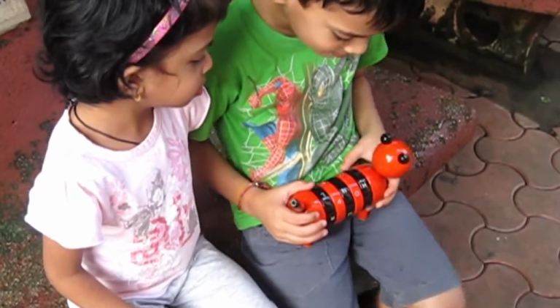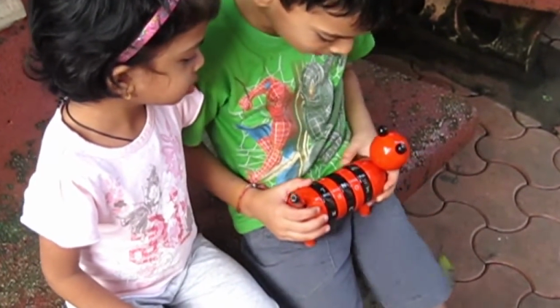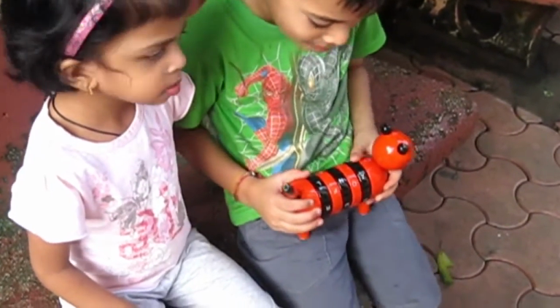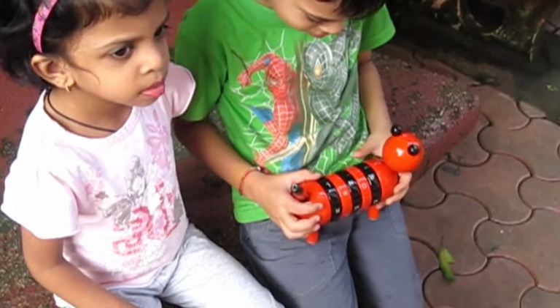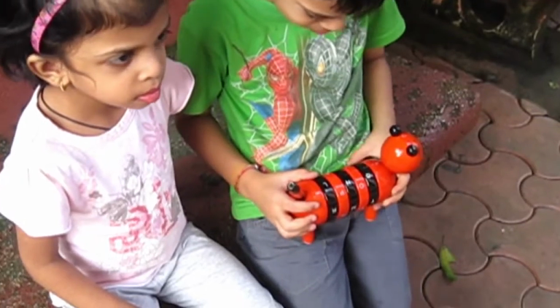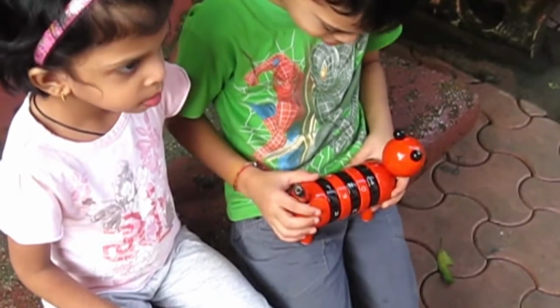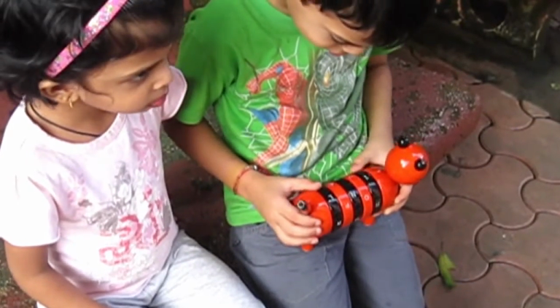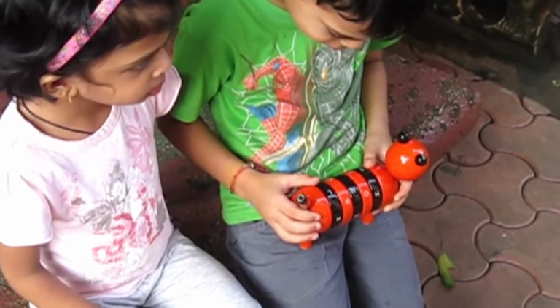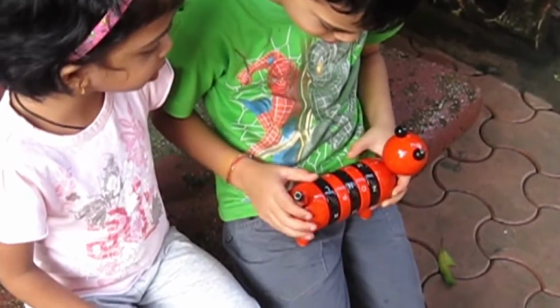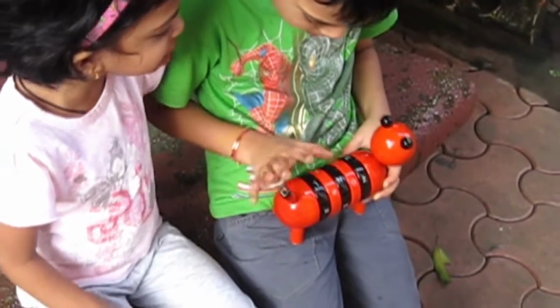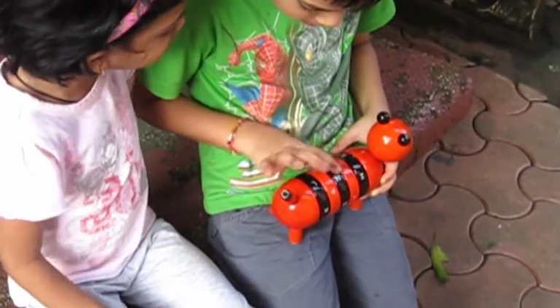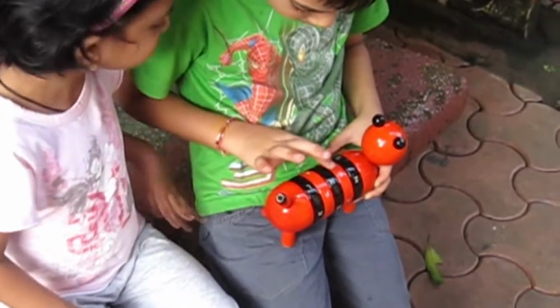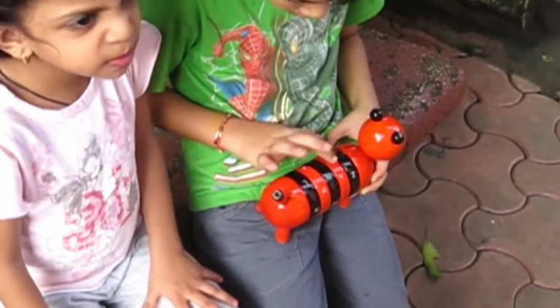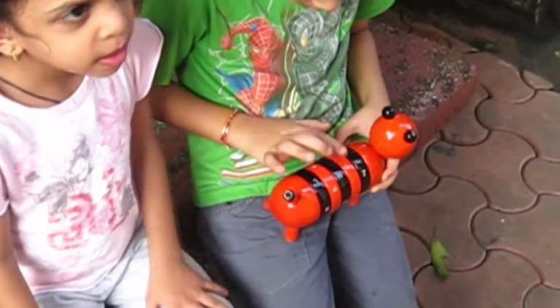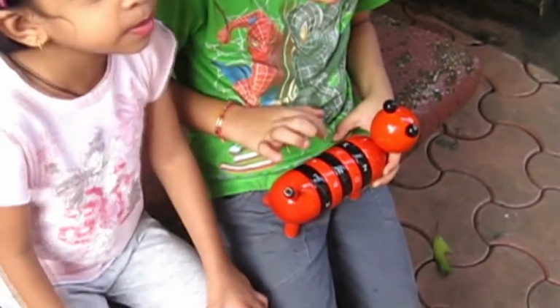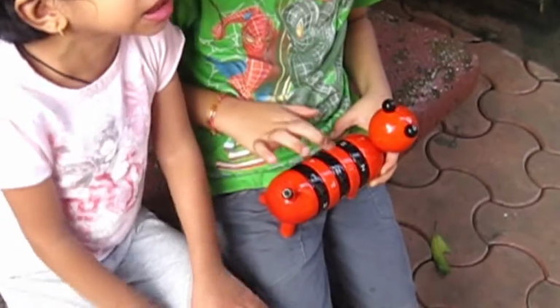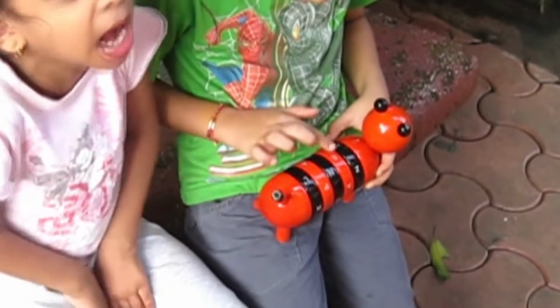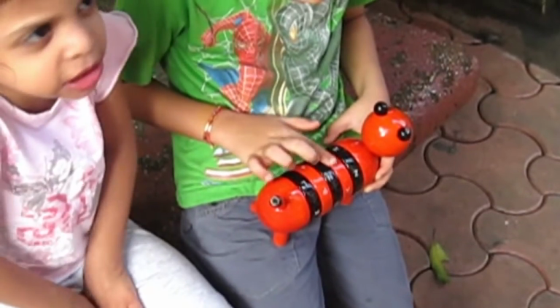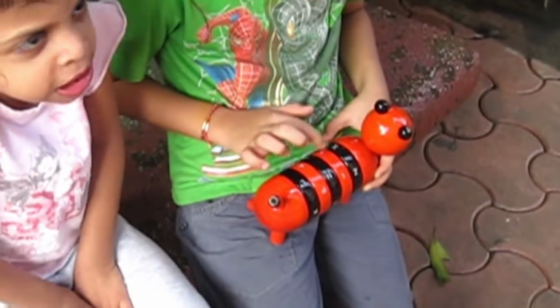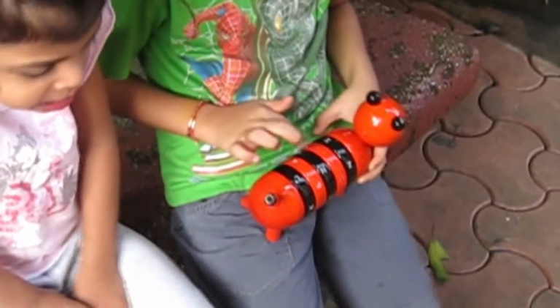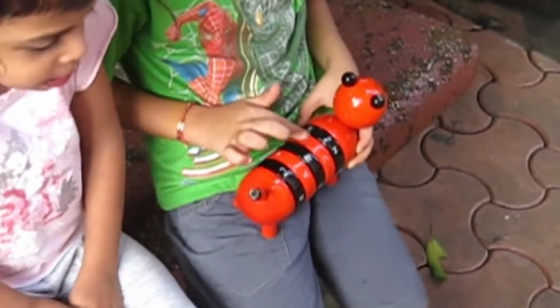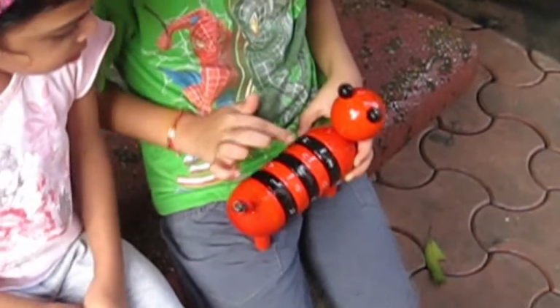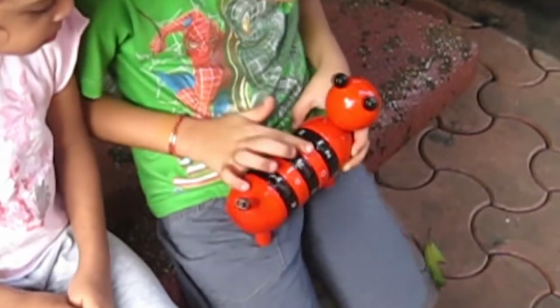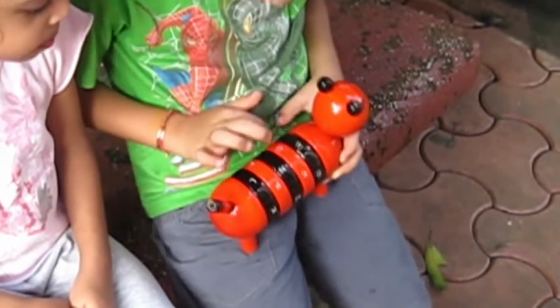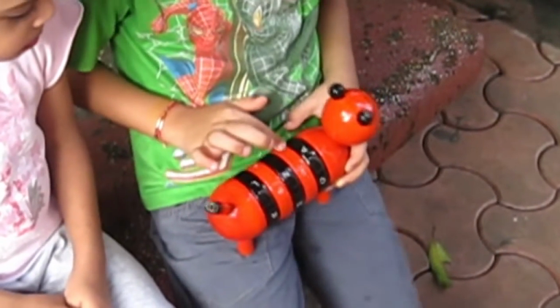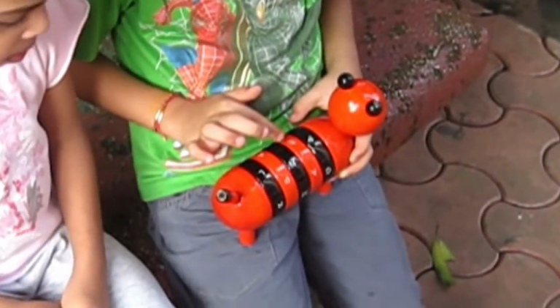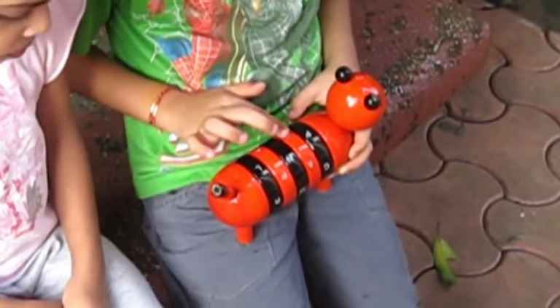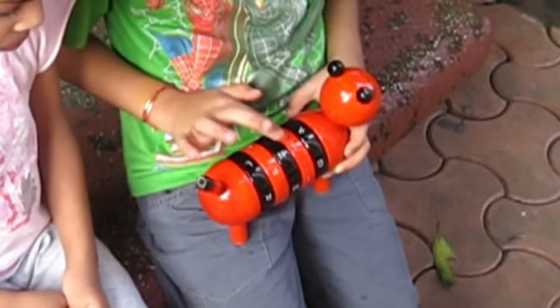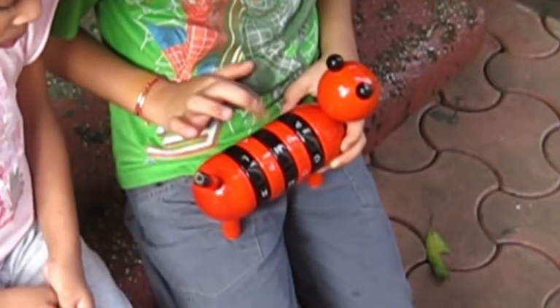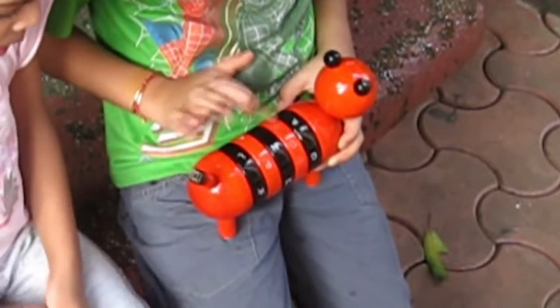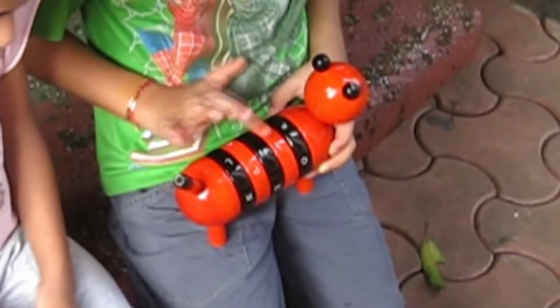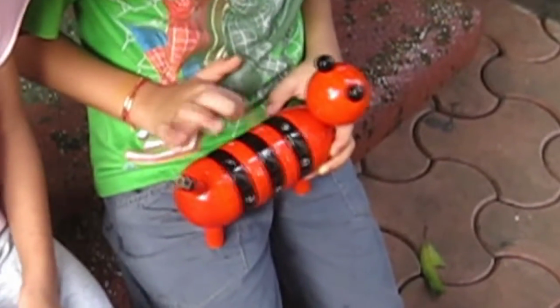My son loves playing the word challenge game with his friend to see who can make more words. A coloring activity is printed inside the package, adding to my son's excitement.